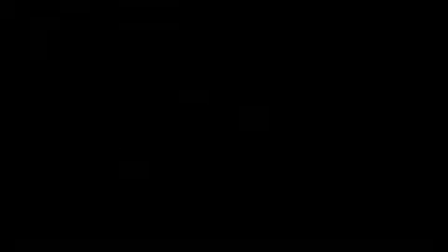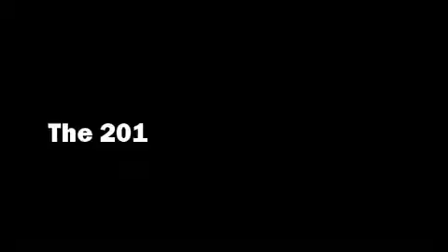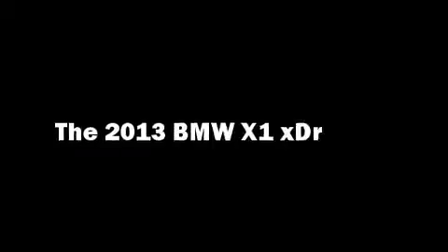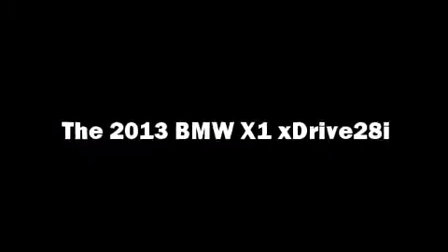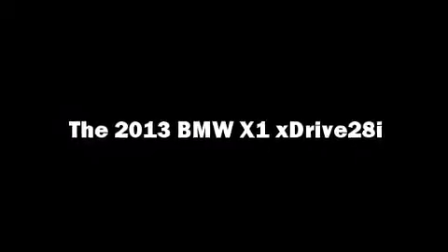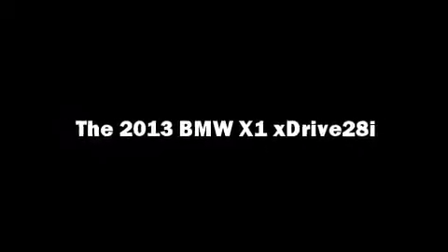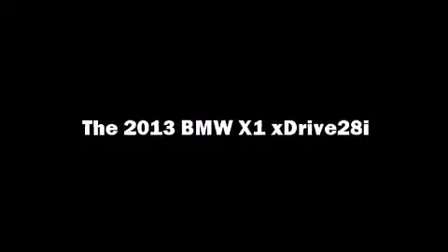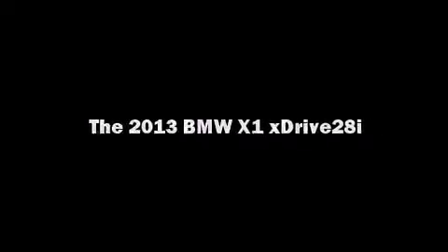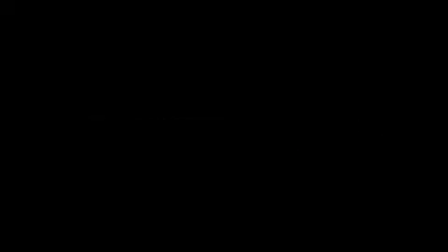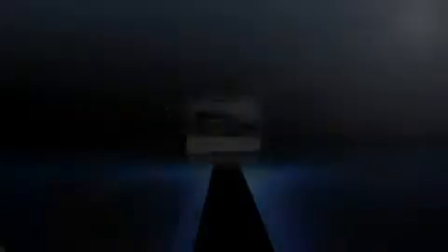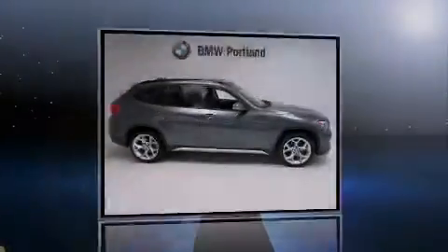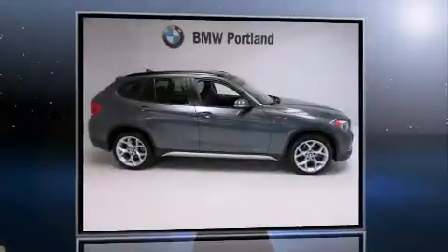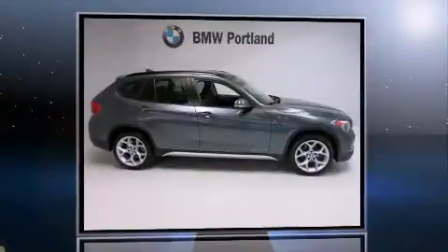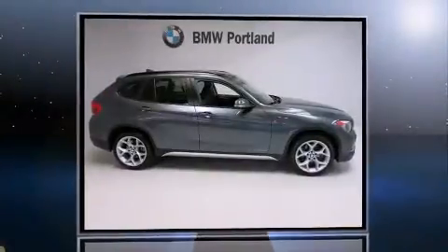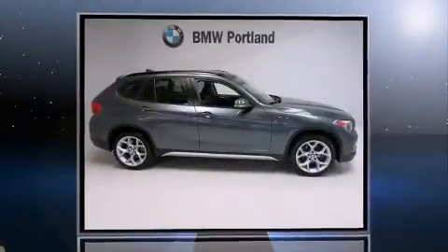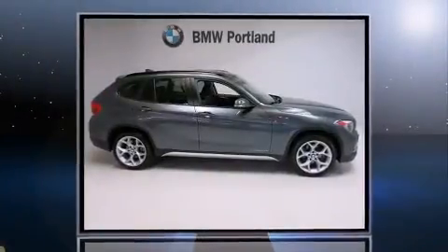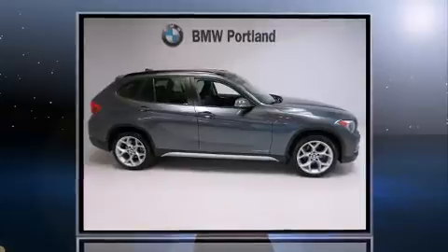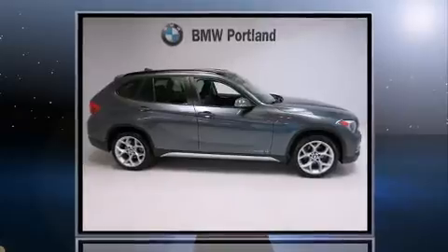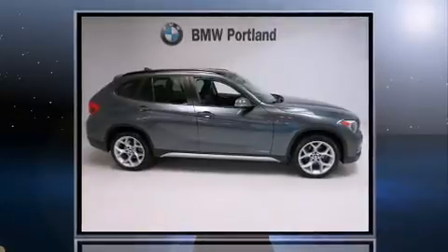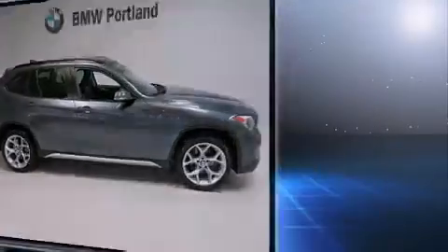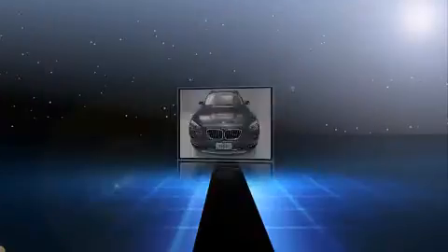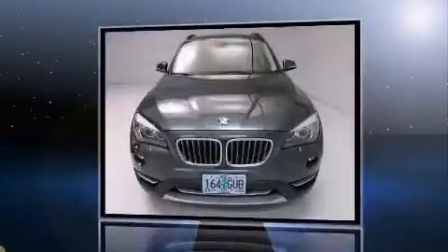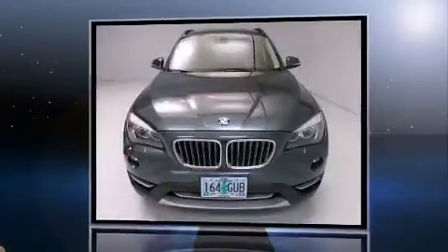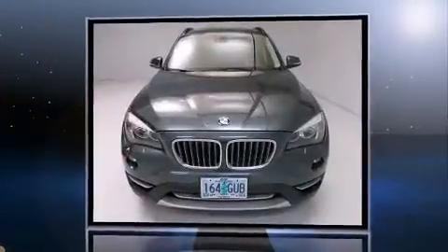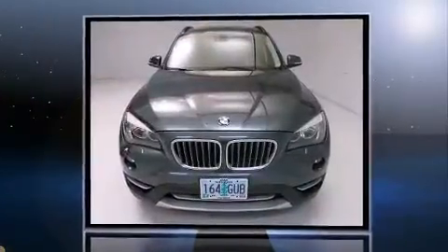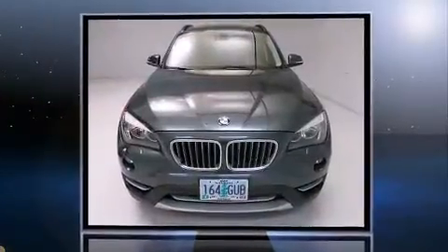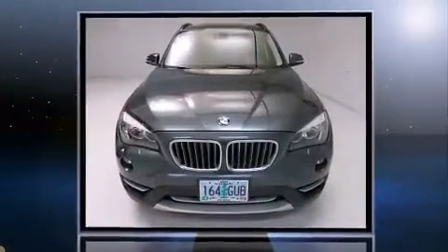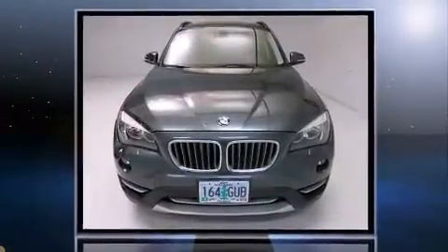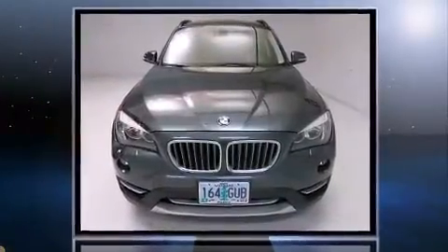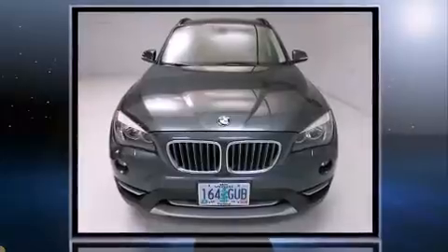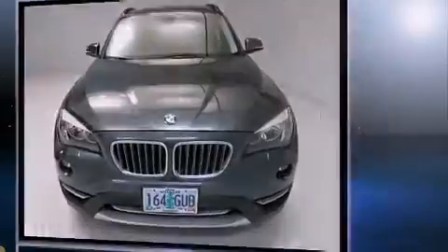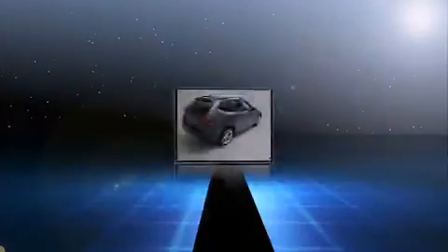Familiarize yourself with the 2013 BMW X1. With fewer than 35,000 miles on the odometer, this vehicle combines dashing good looks with great efficiency and utility.